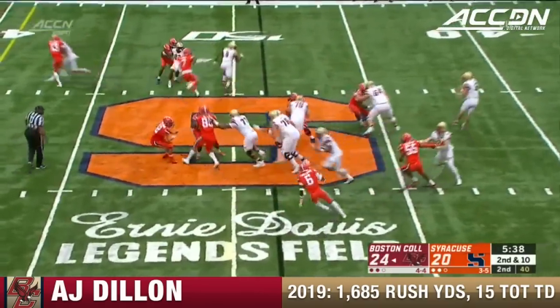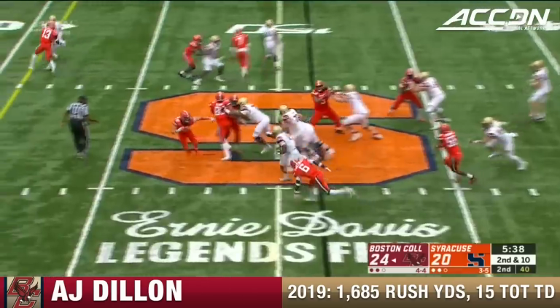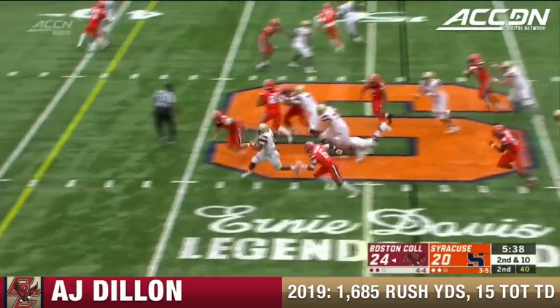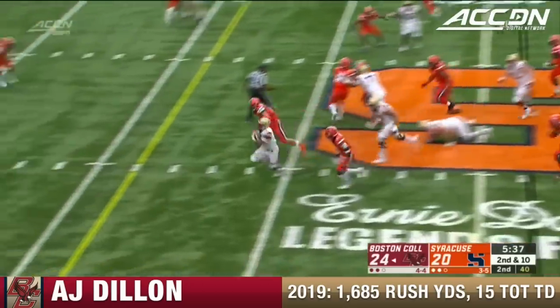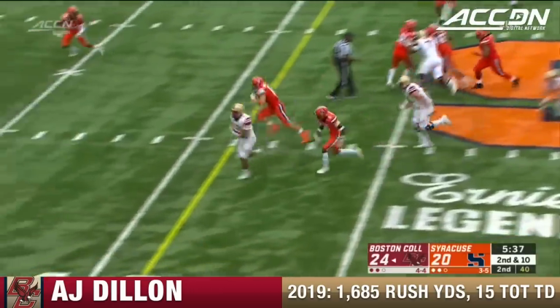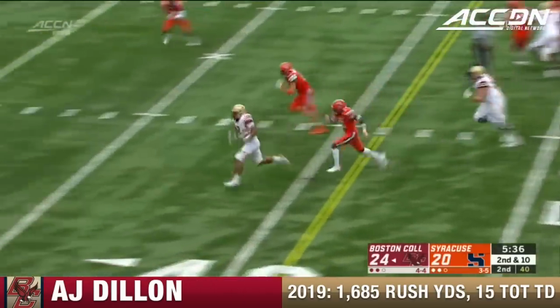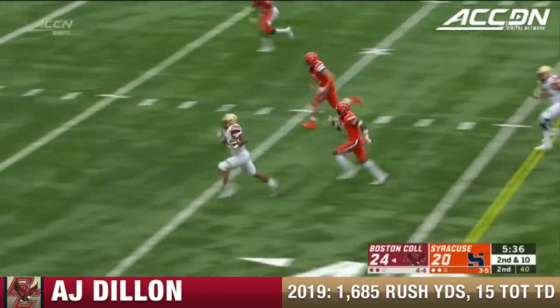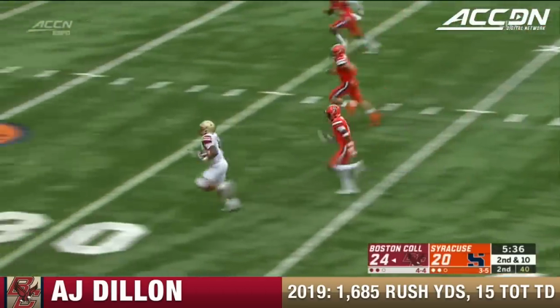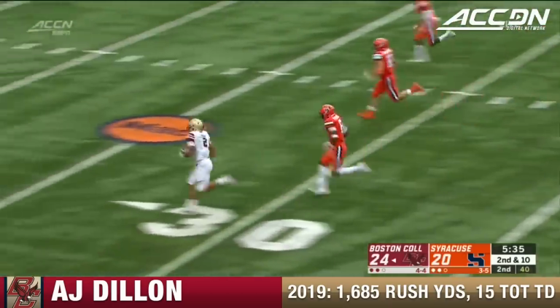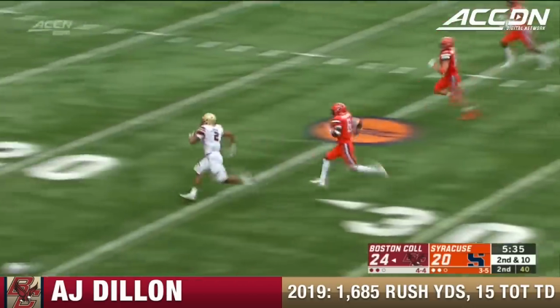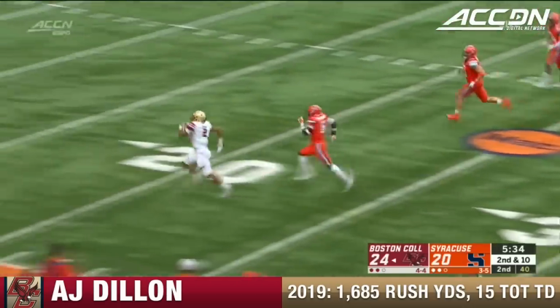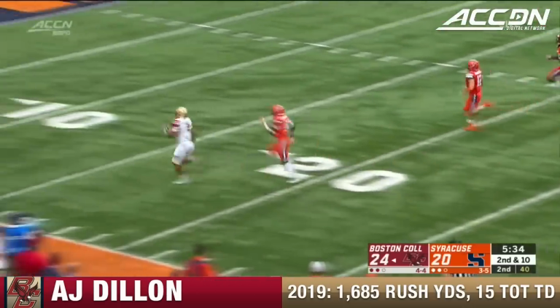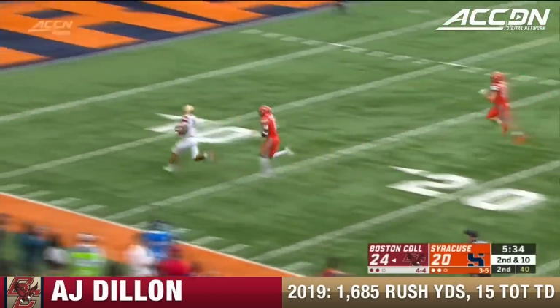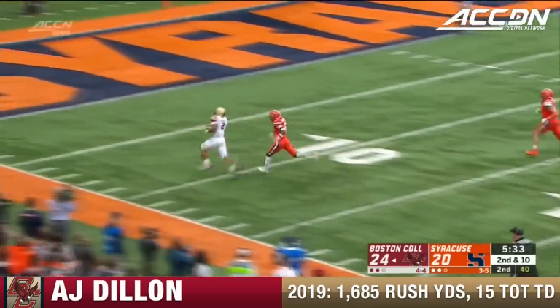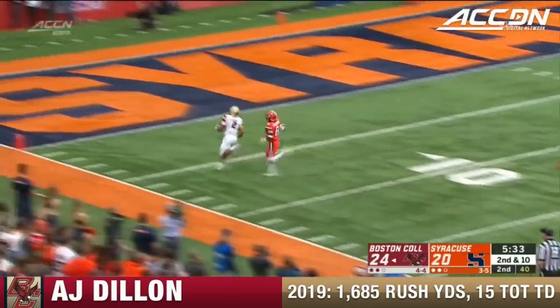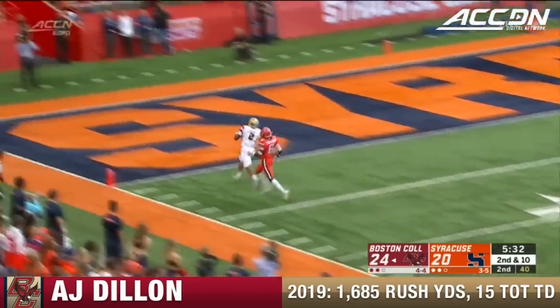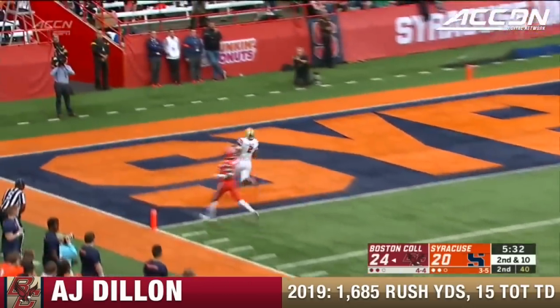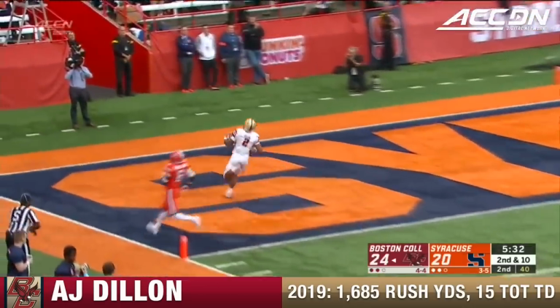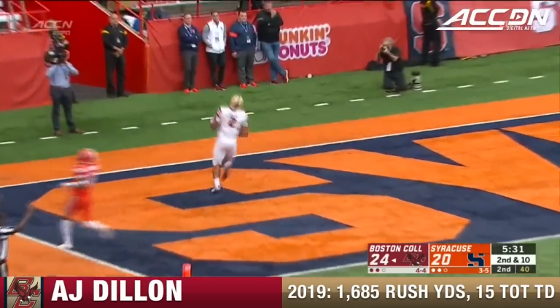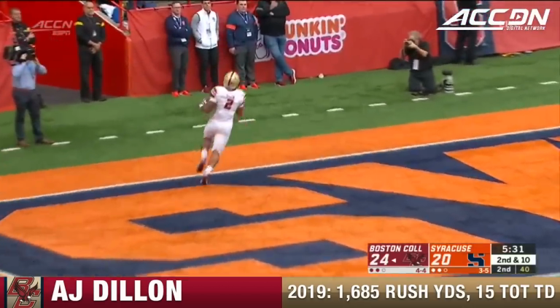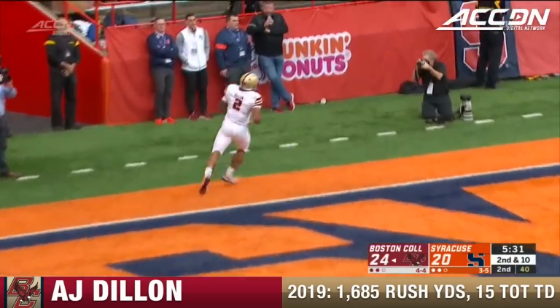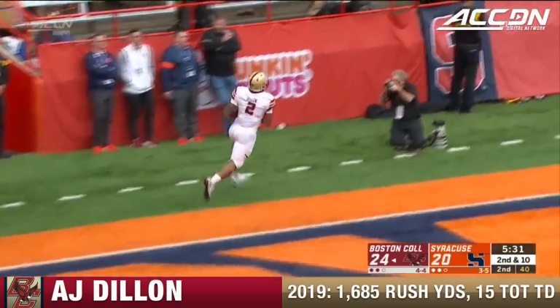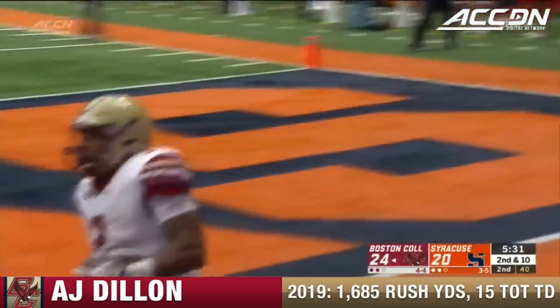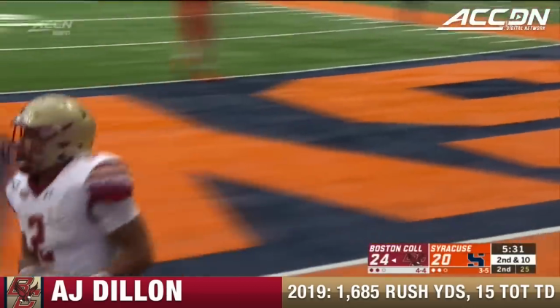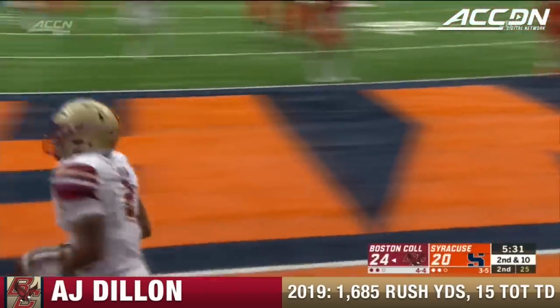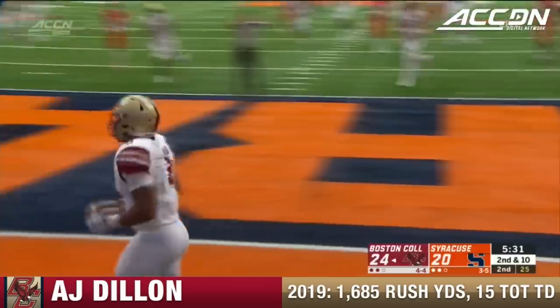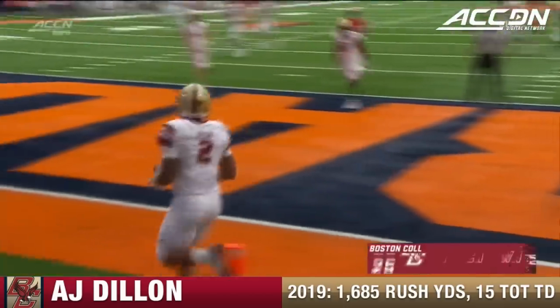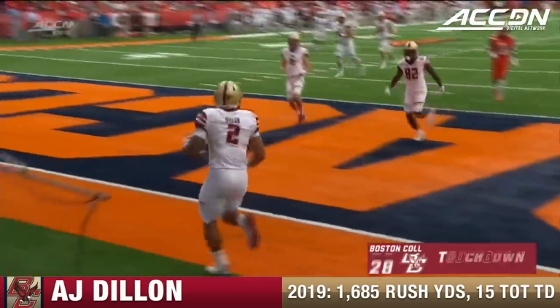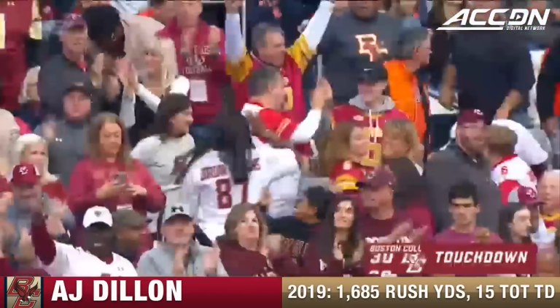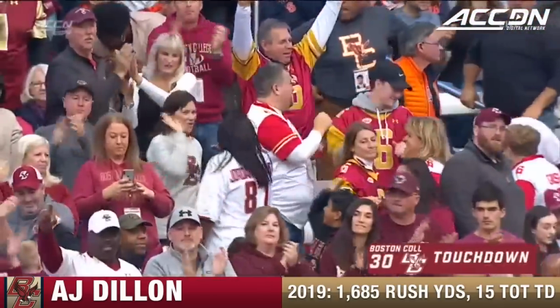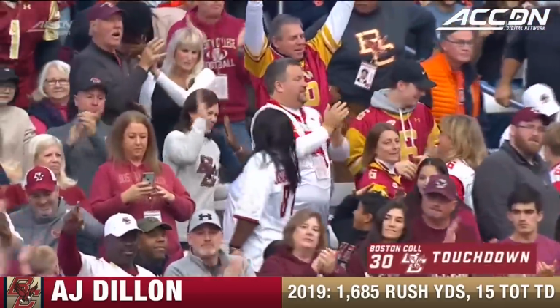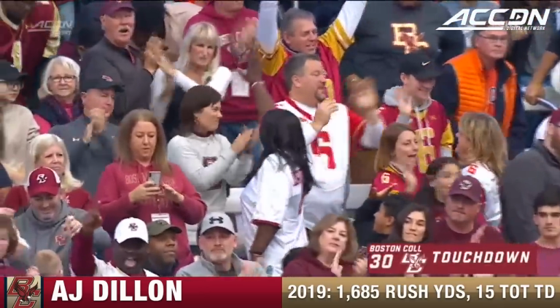Lower counter and here goes Dillon — rolling is A.J. Dillon — and he will beat Williams for the touchdown. 51 yards for A.J. Dillon.